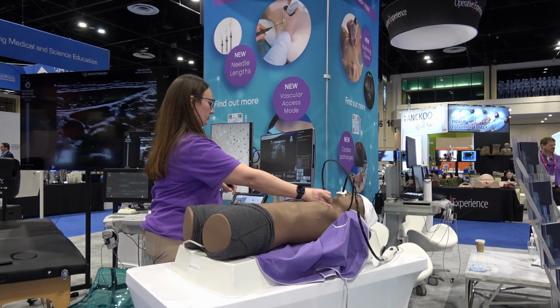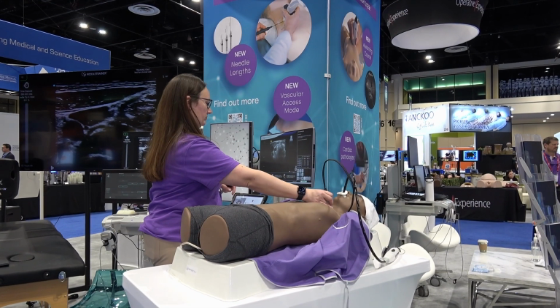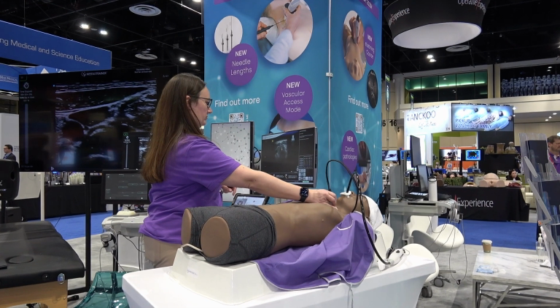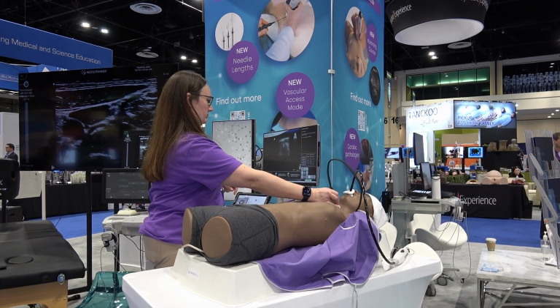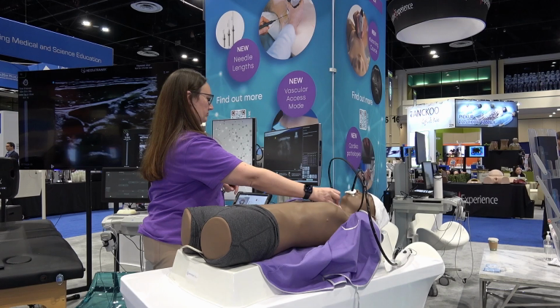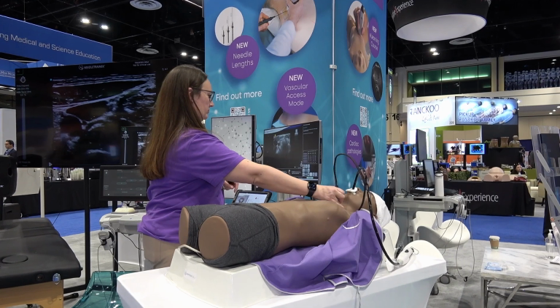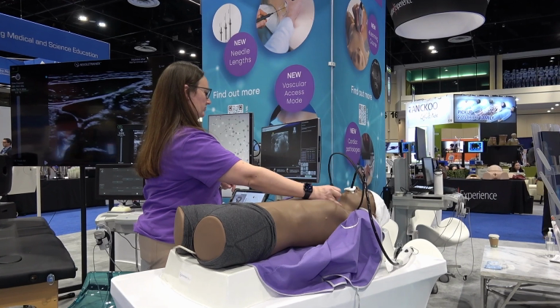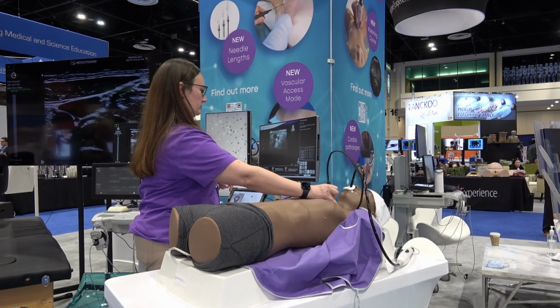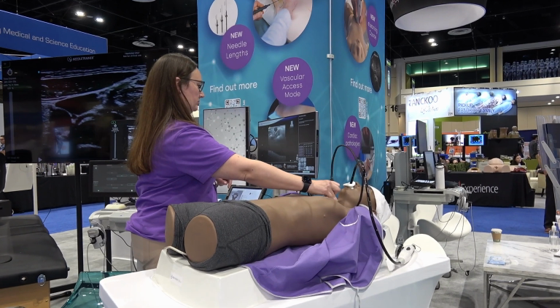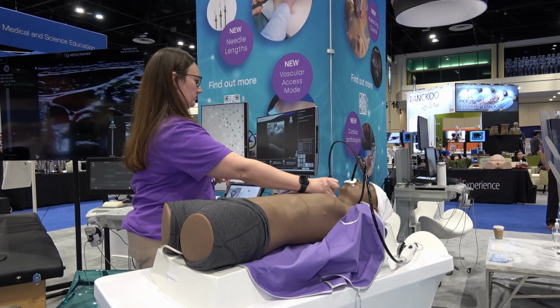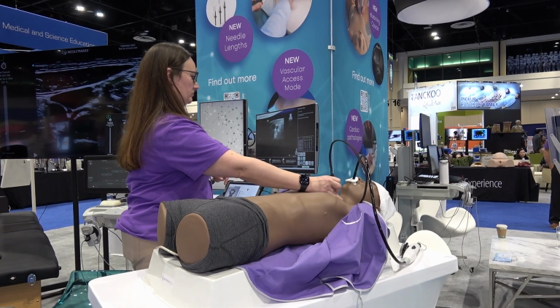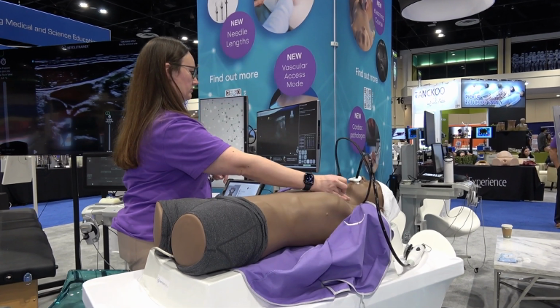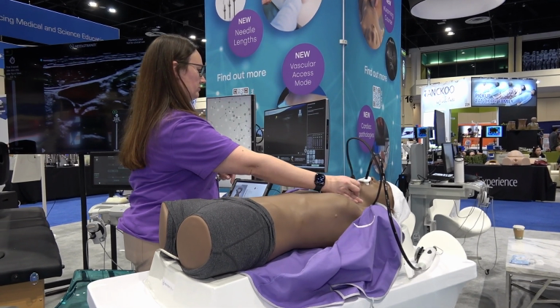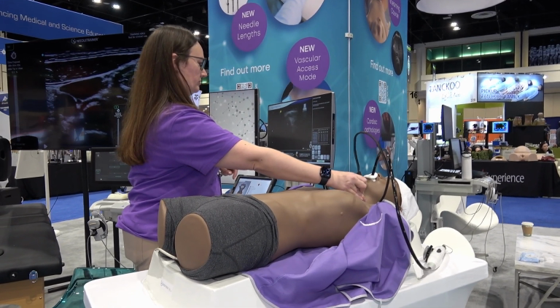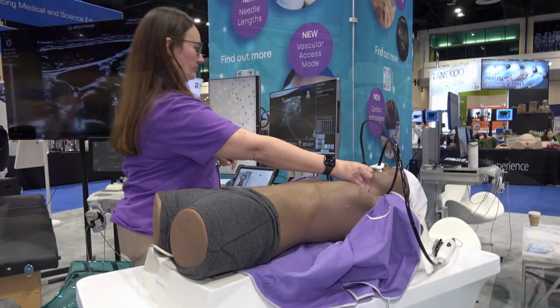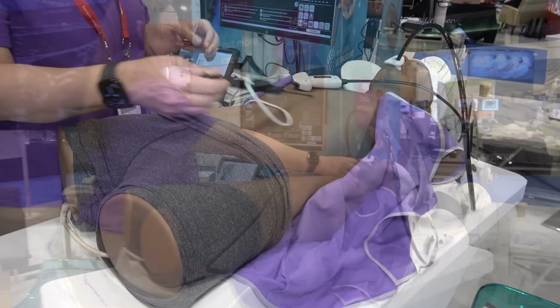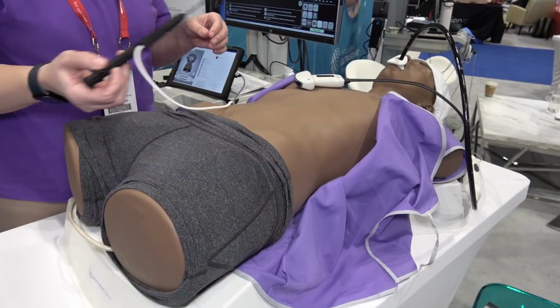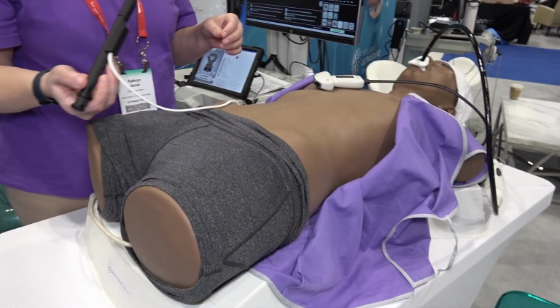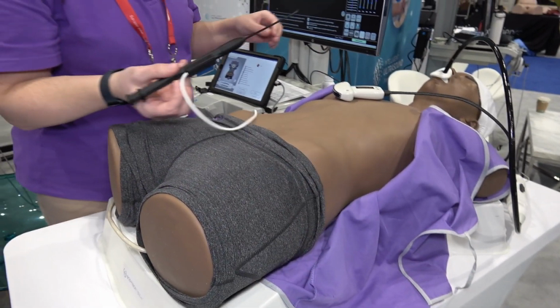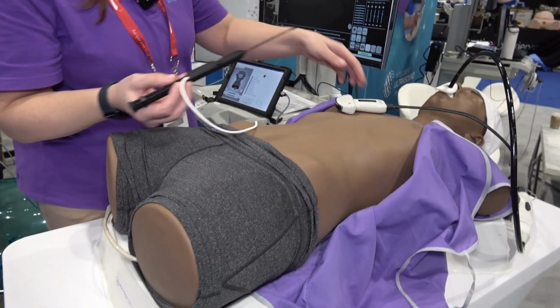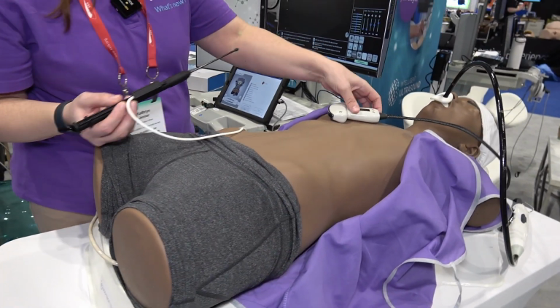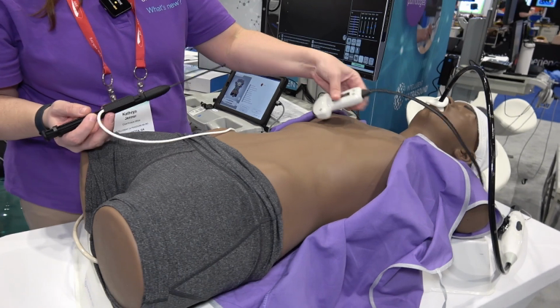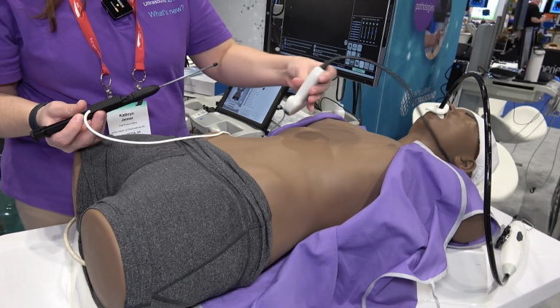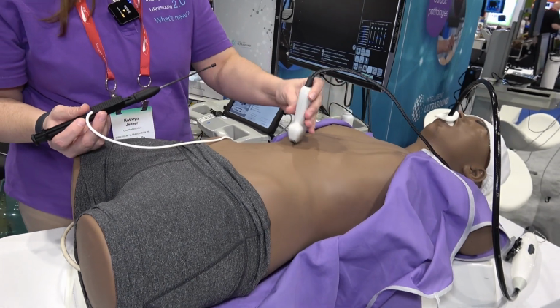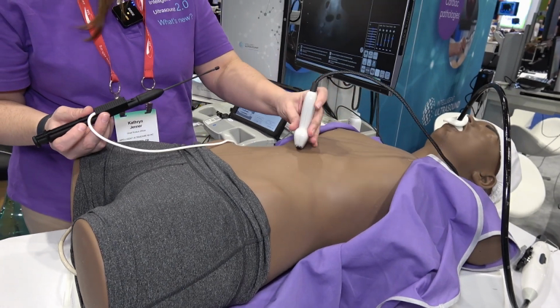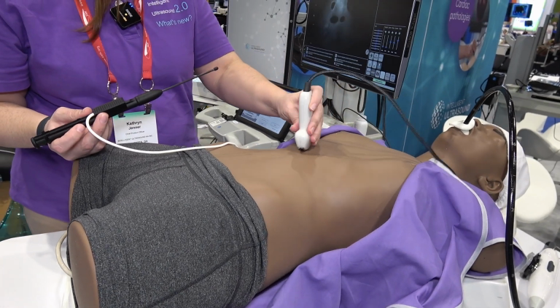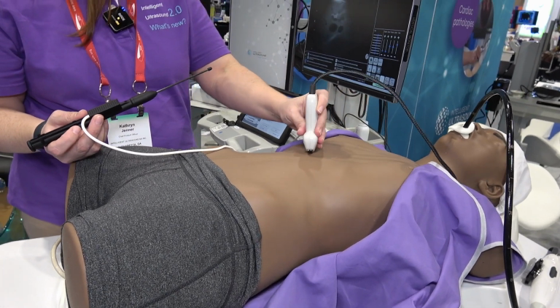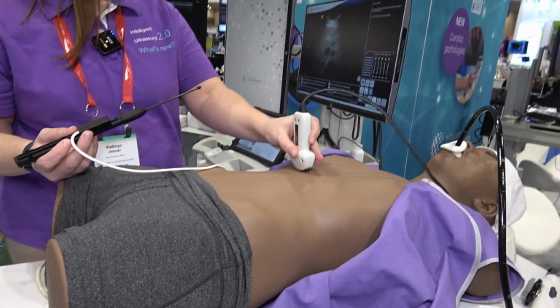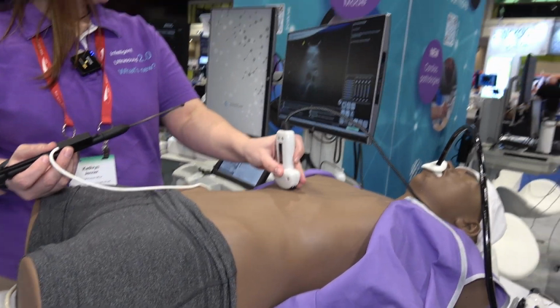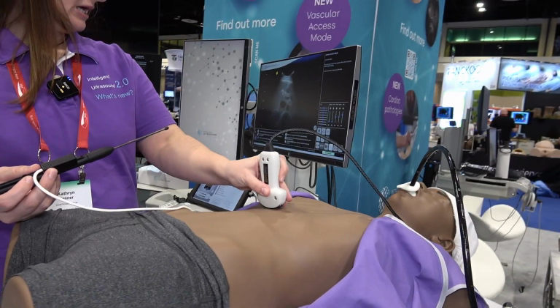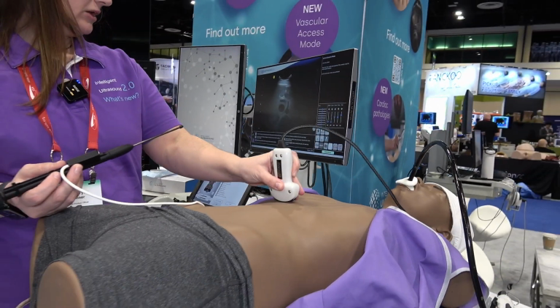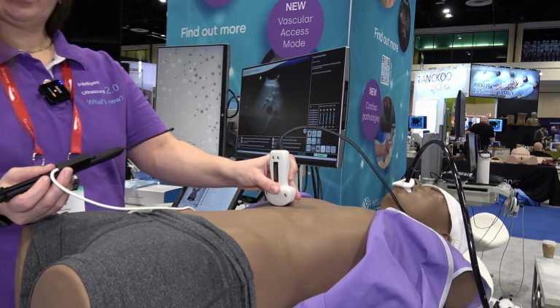What we've added on our Body Works Eve, which is our point of care and cardiac simulator, is needling. So you can needle with any of her normal pathology and anatomy.